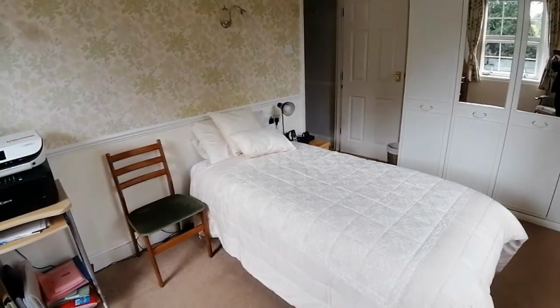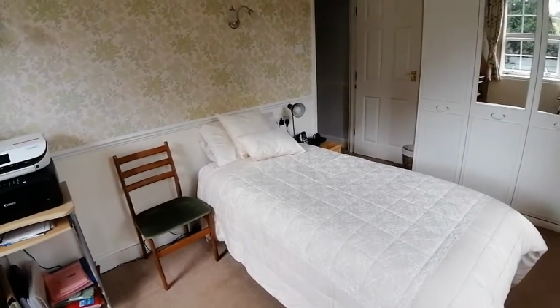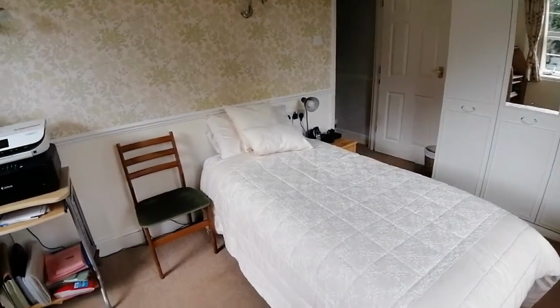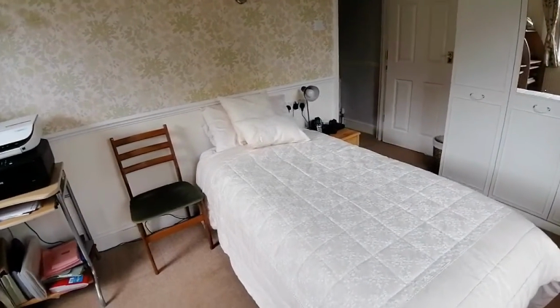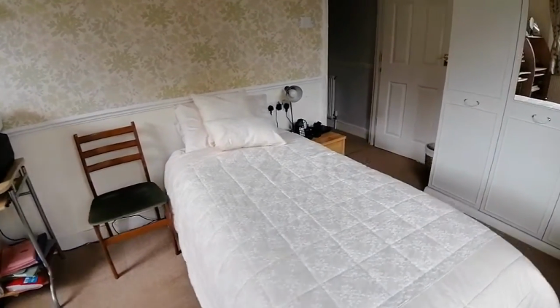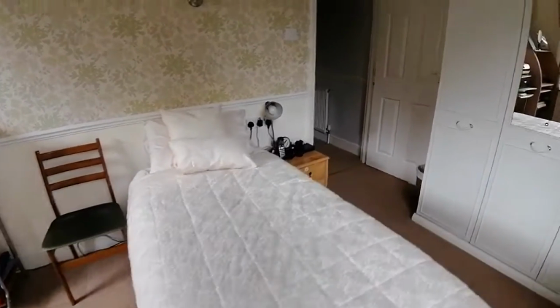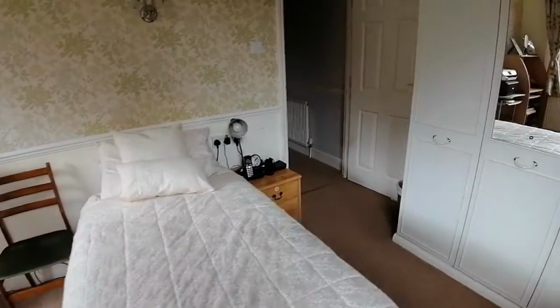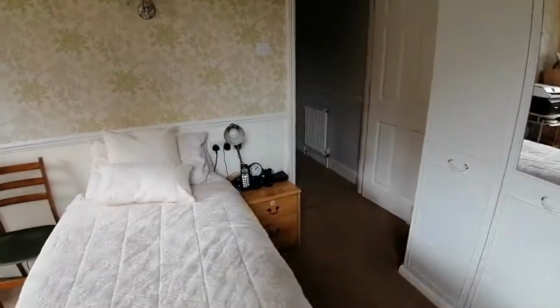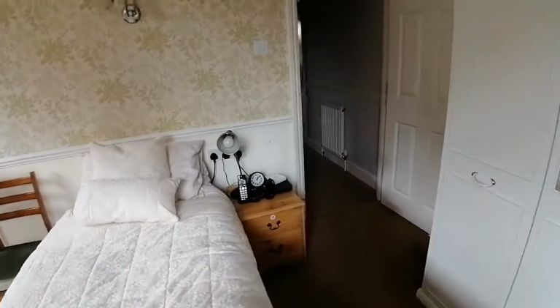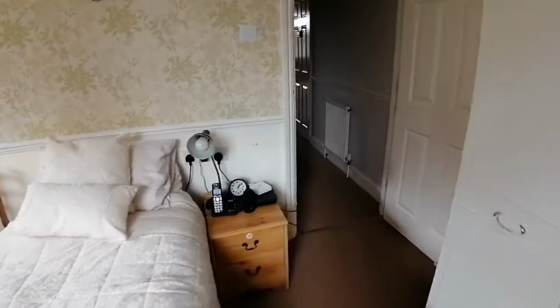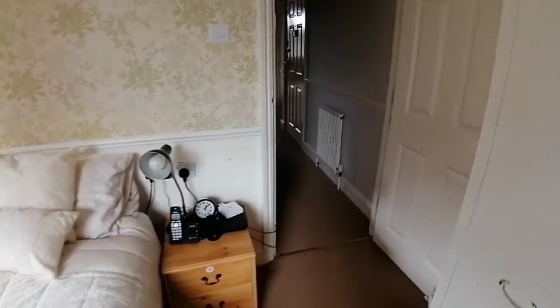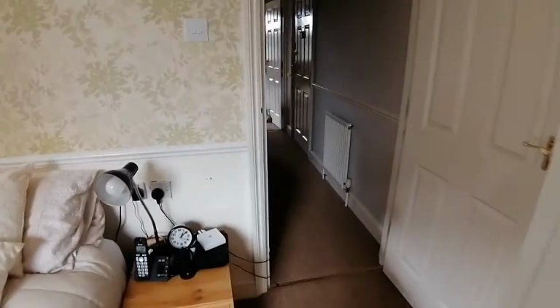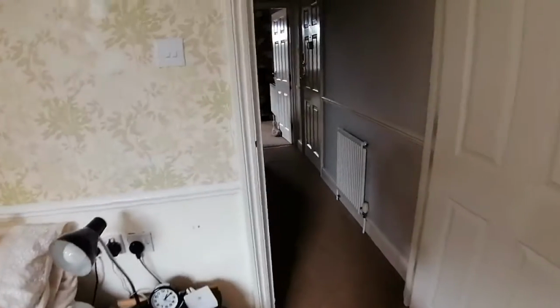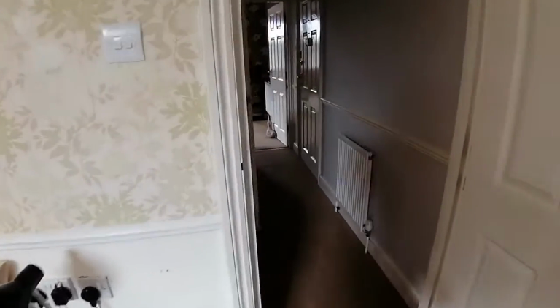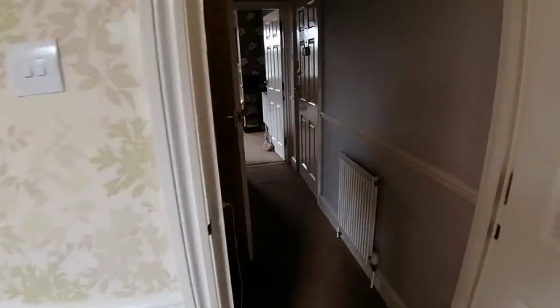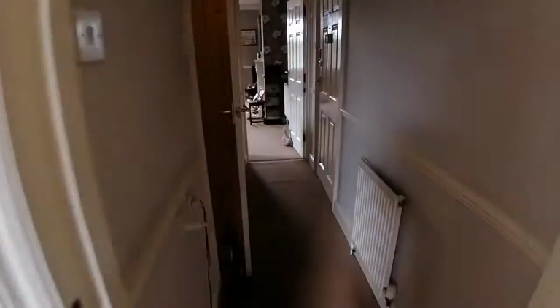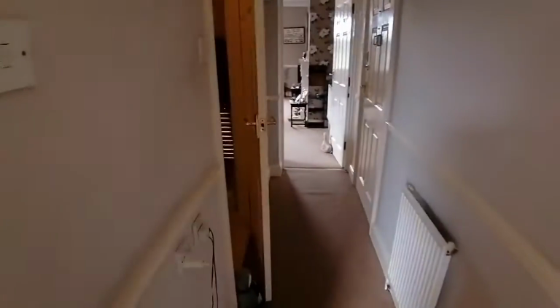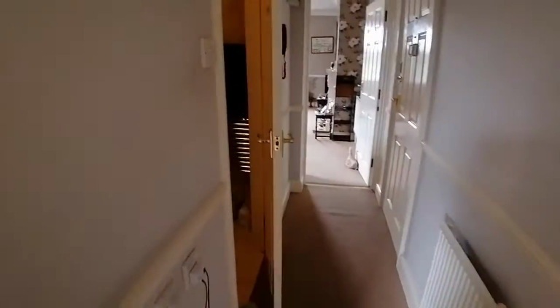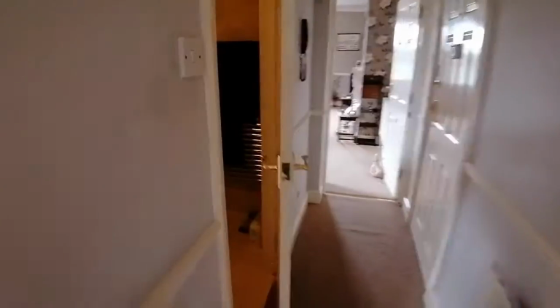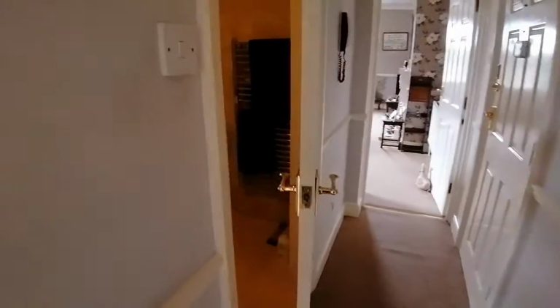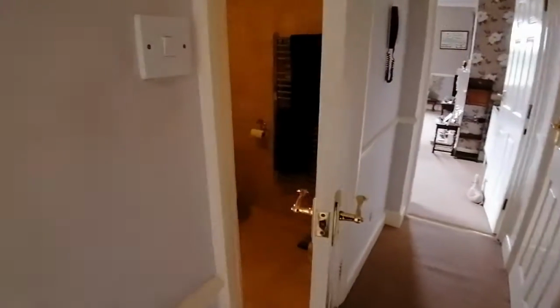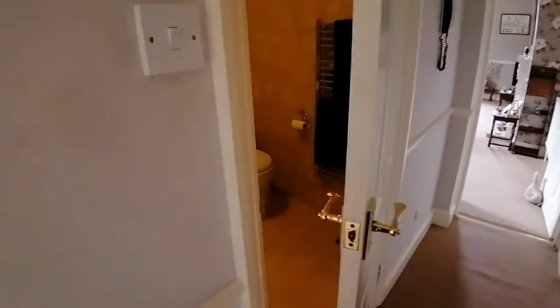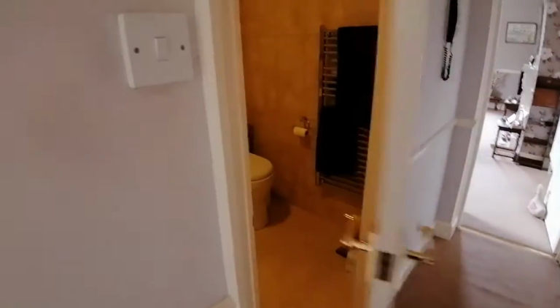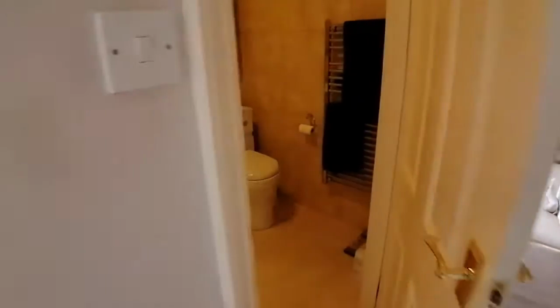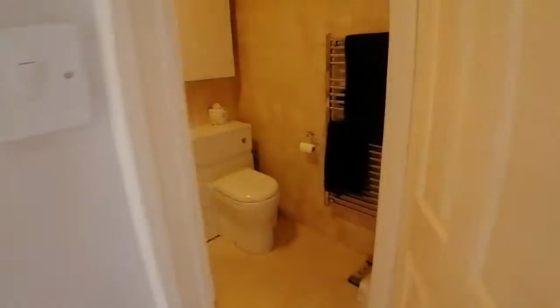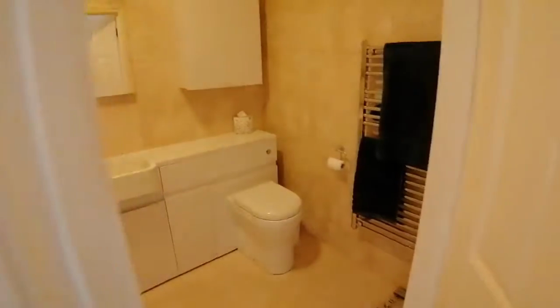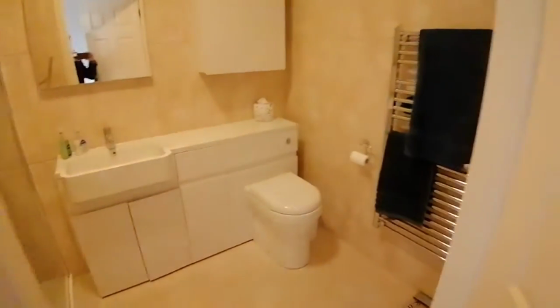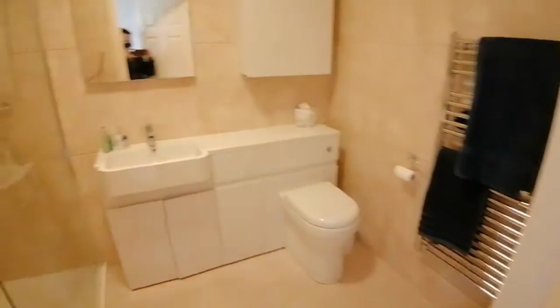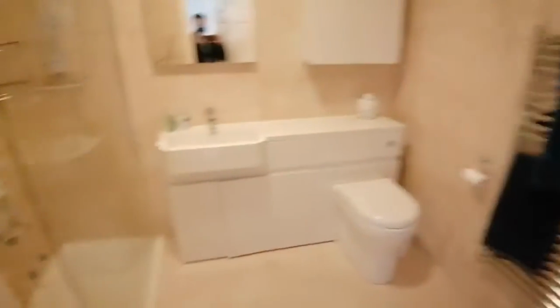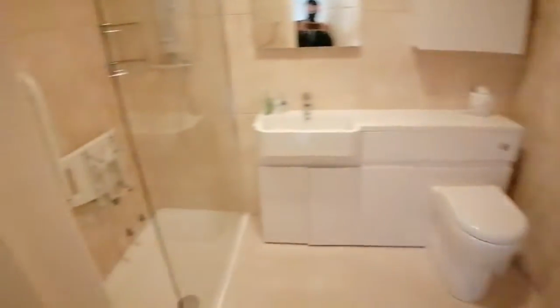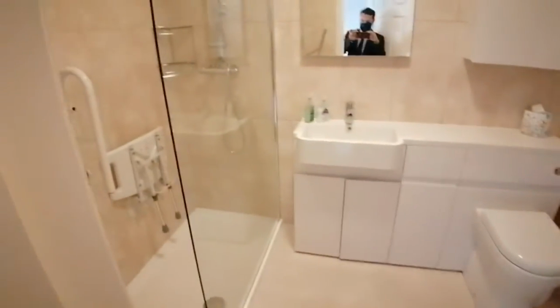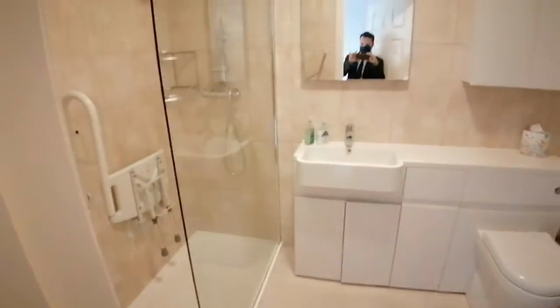And then as we come through, you will come to the modern shower room. This has all been done out by the current owners — just a really, really nice space here.